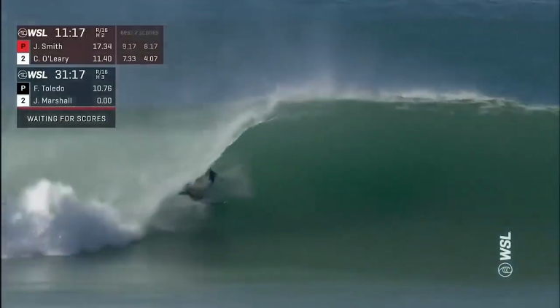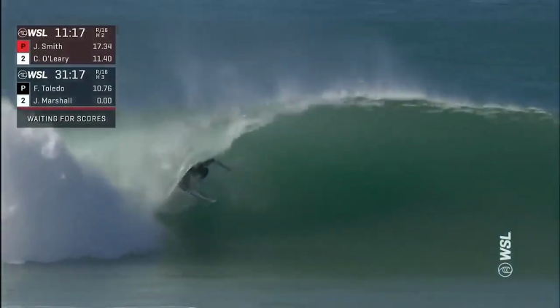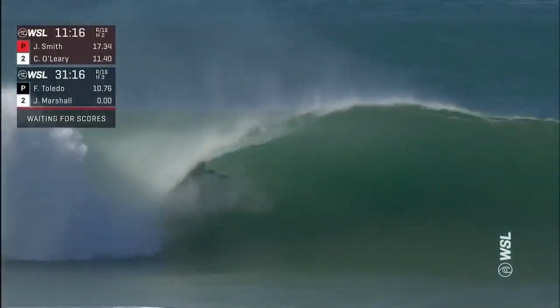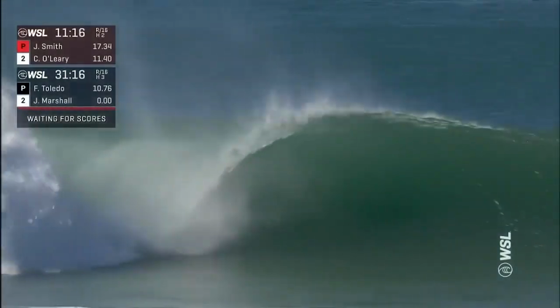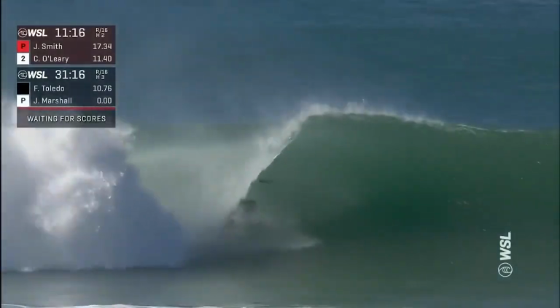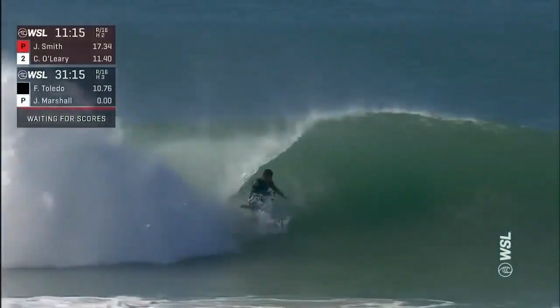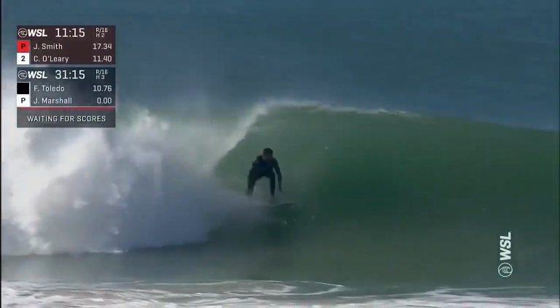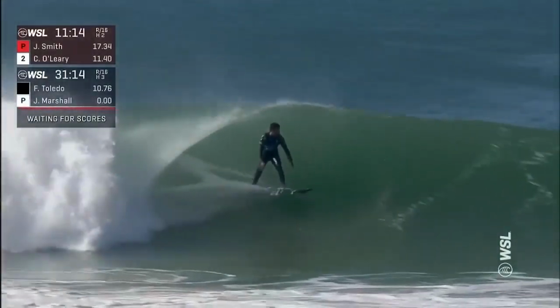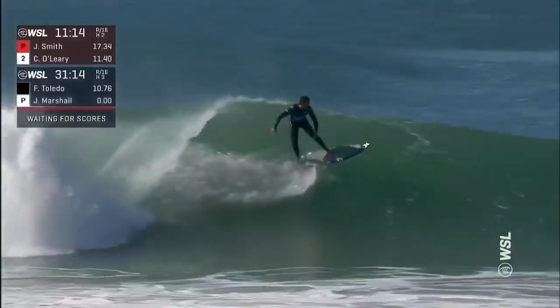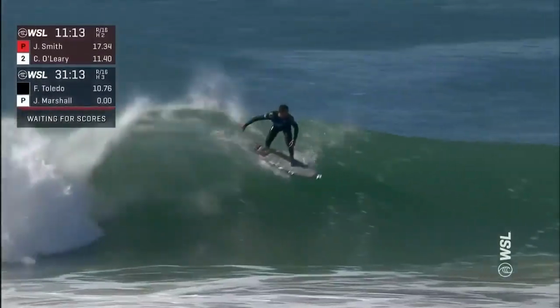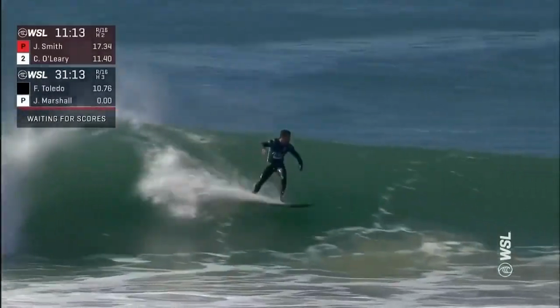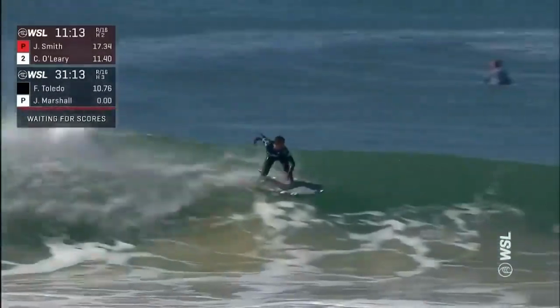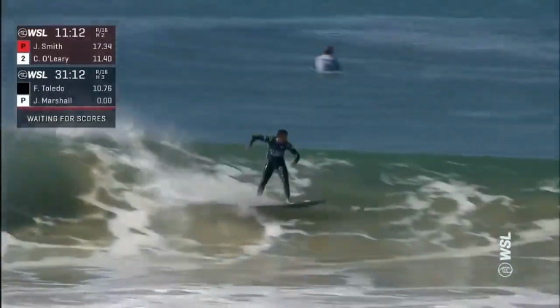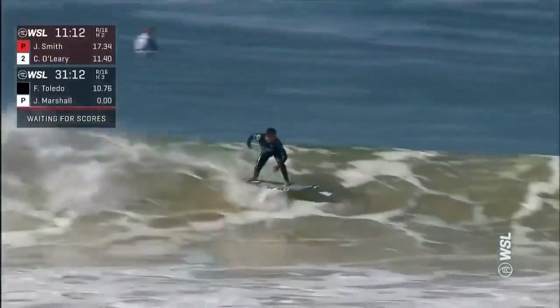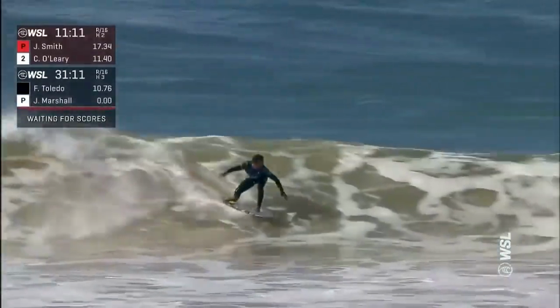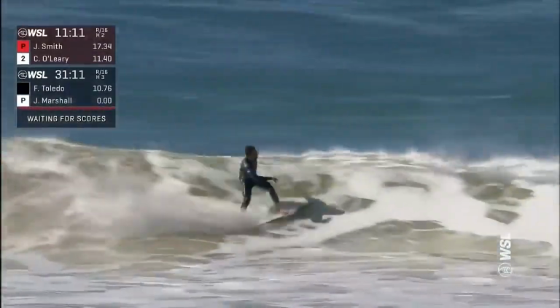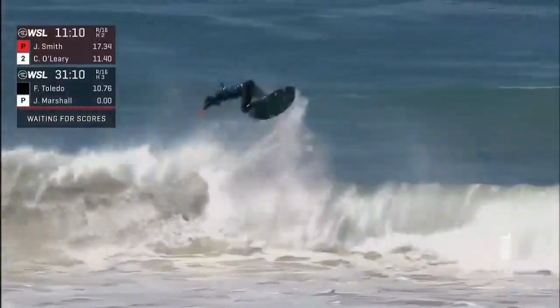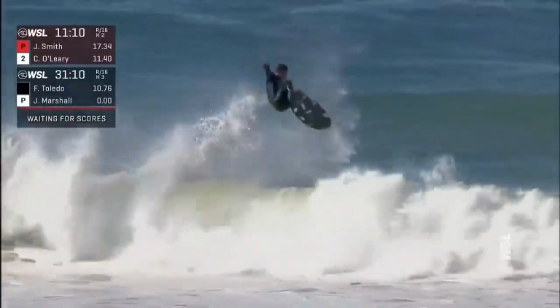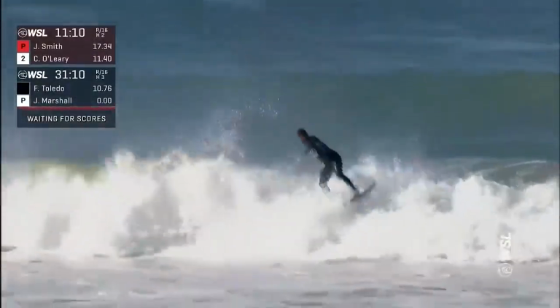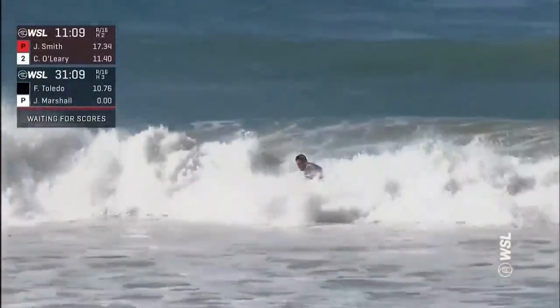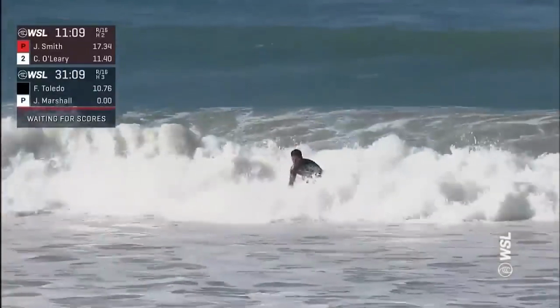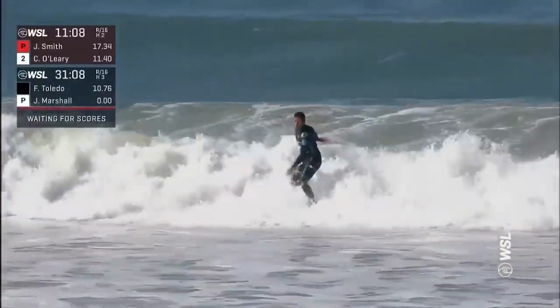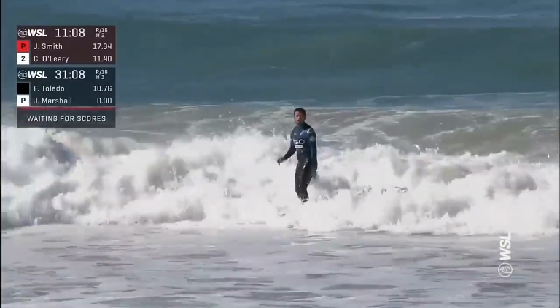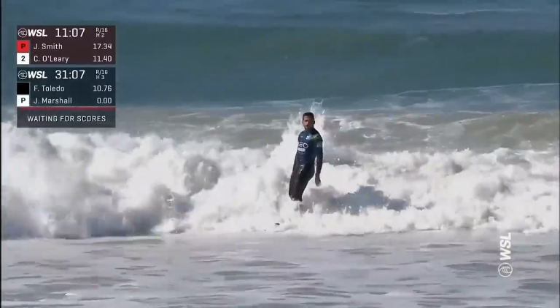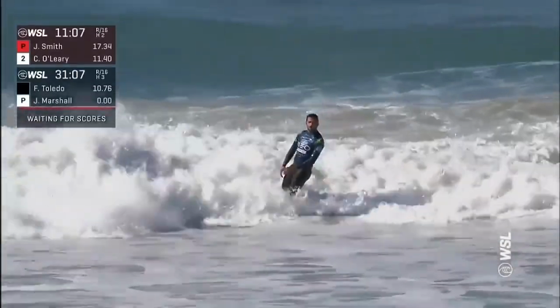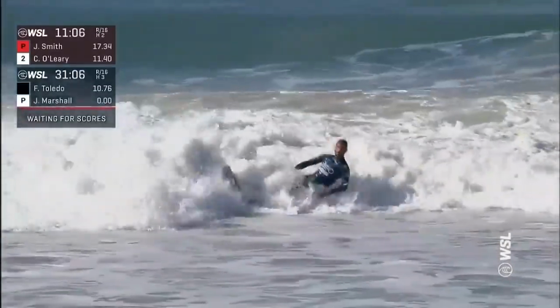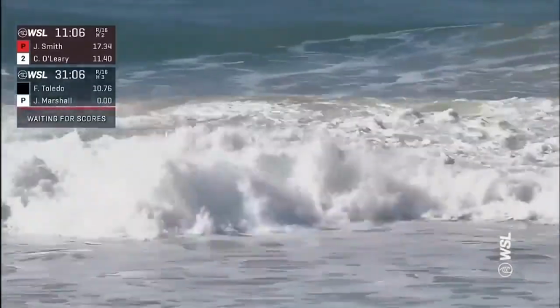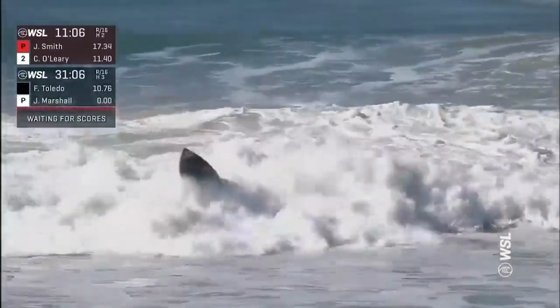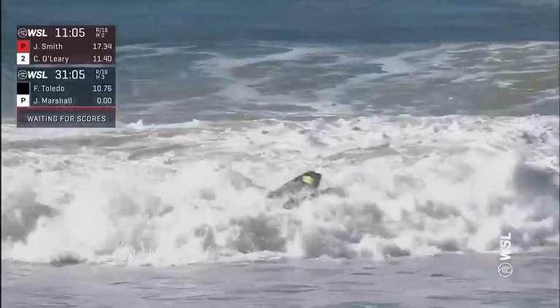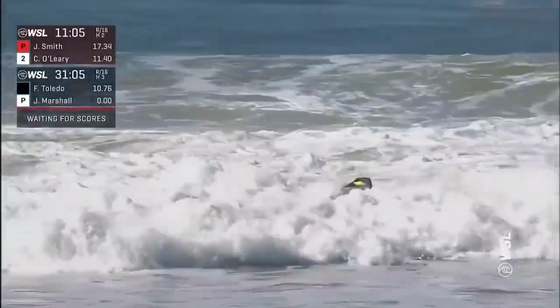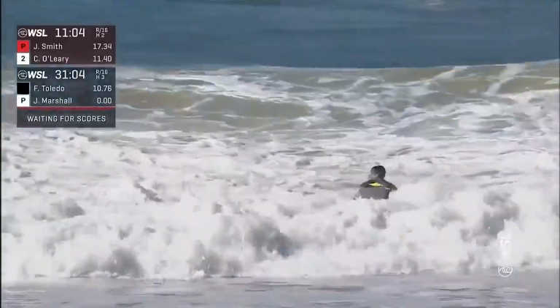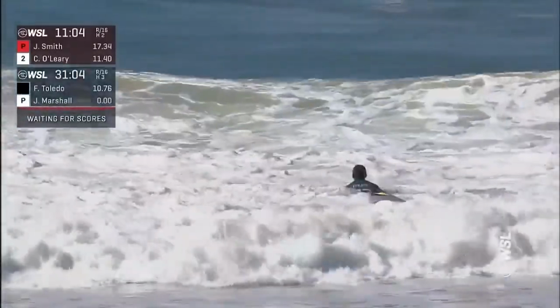Toledo off the bottom, stalling, dragging the bumper — he gets some nice coverage on the backhand. He's looking for something in here, goes for a massive rotation. It is buttery soft and smooth as you like — the crowd loves it.